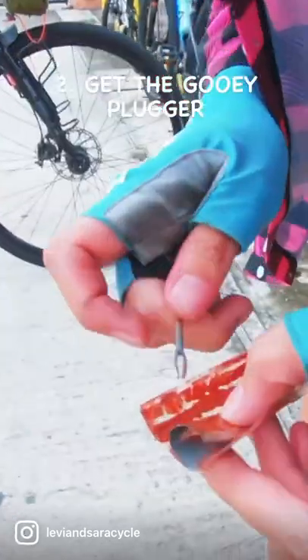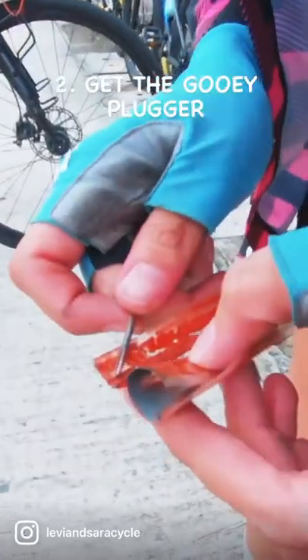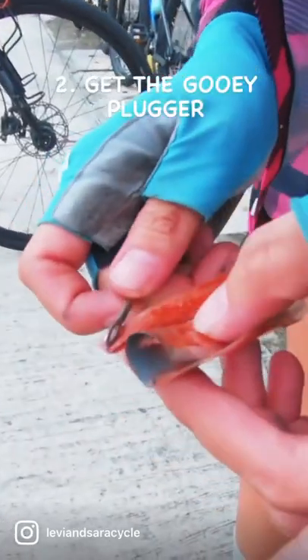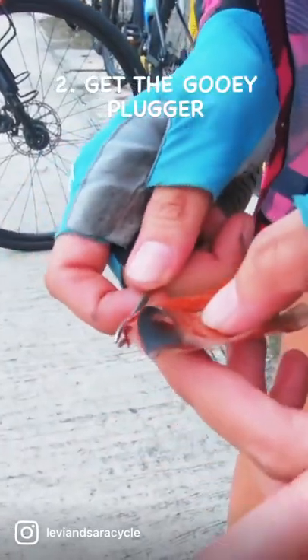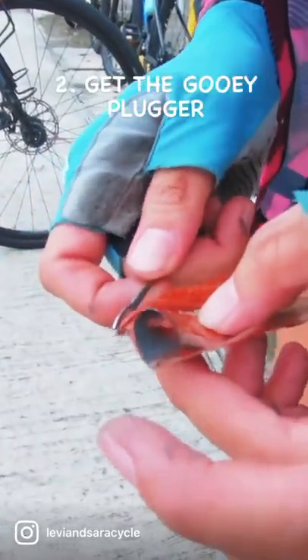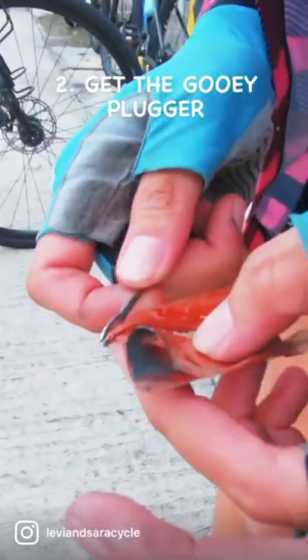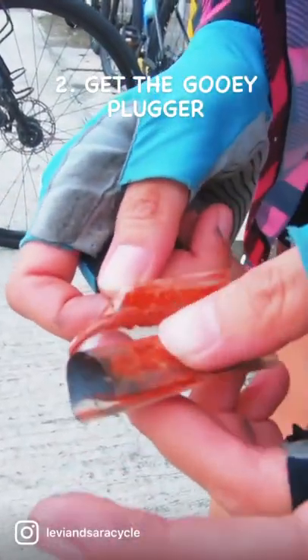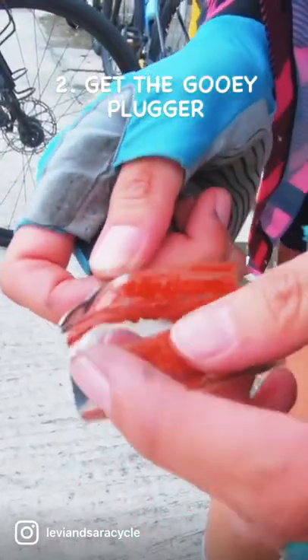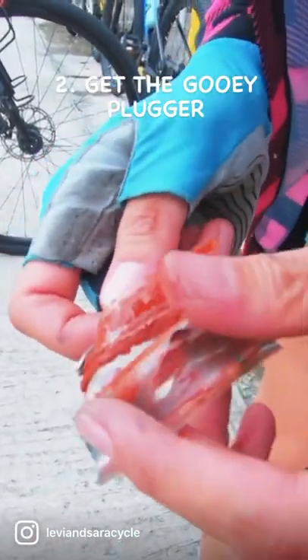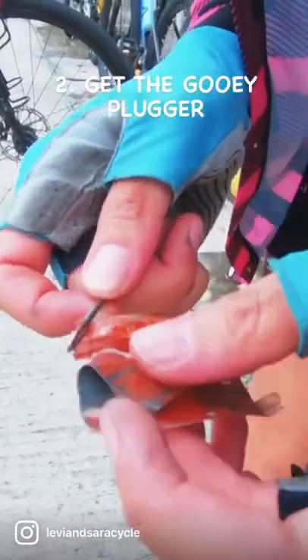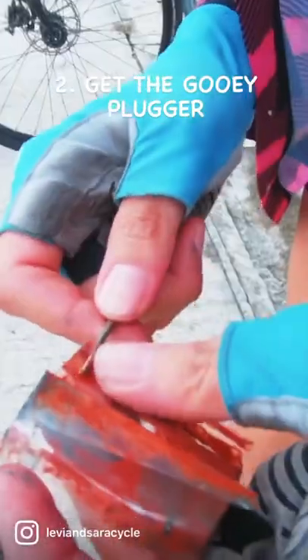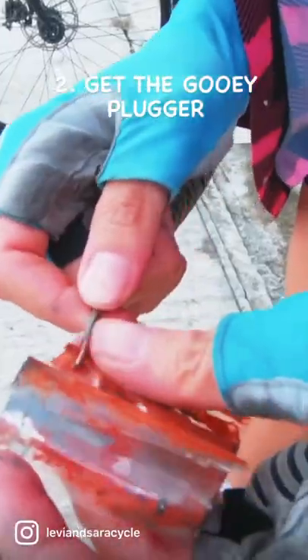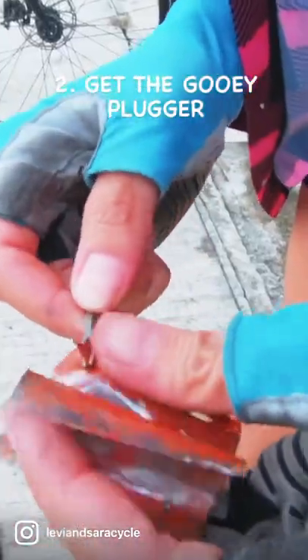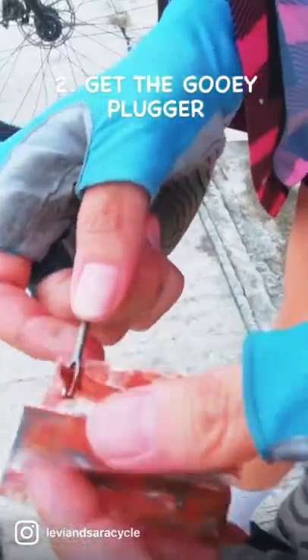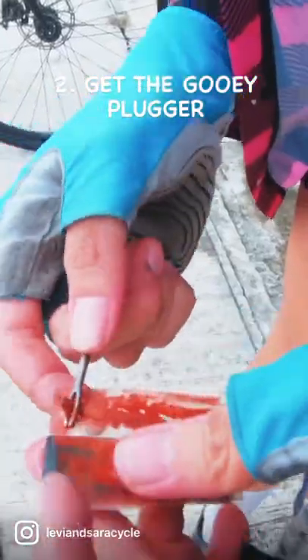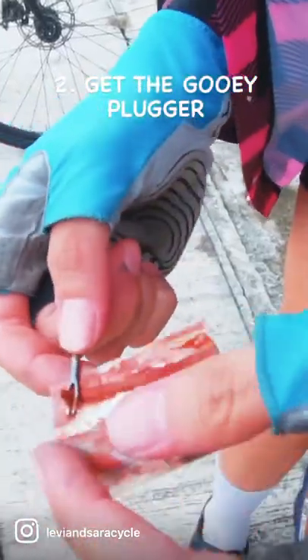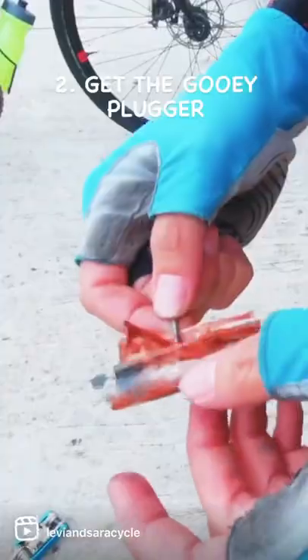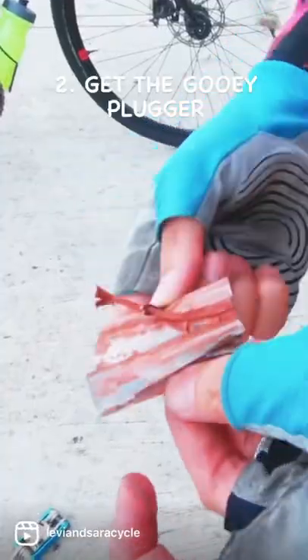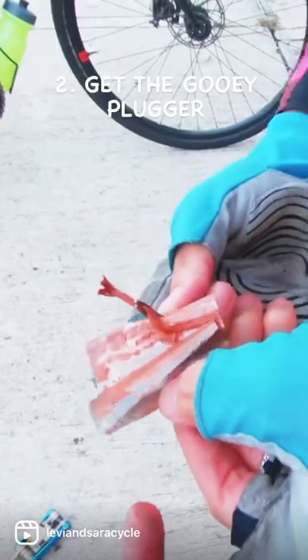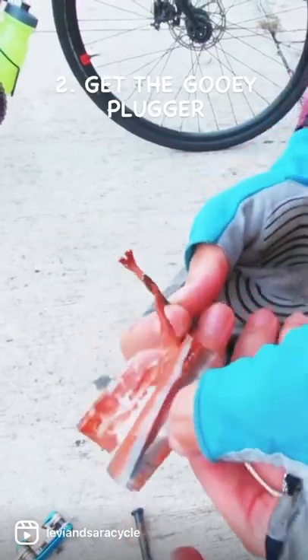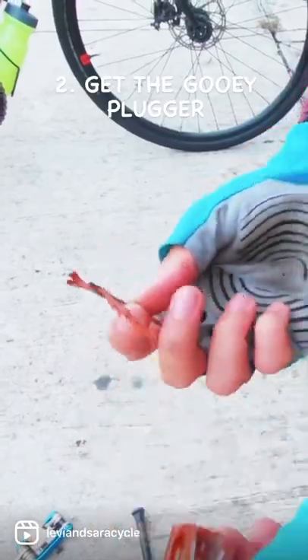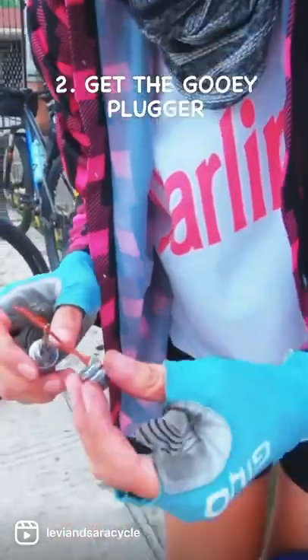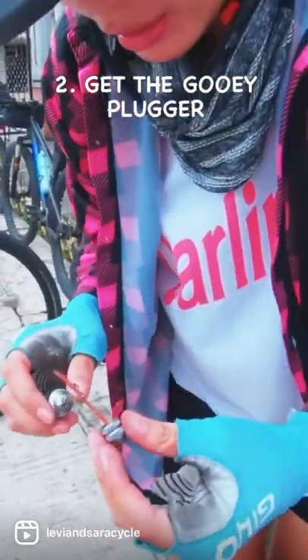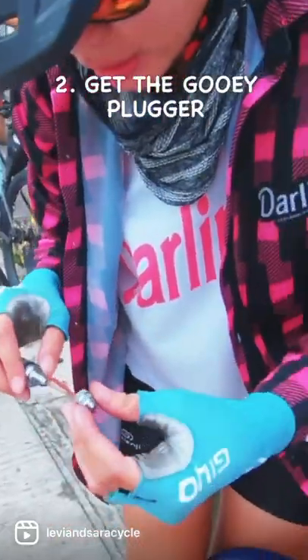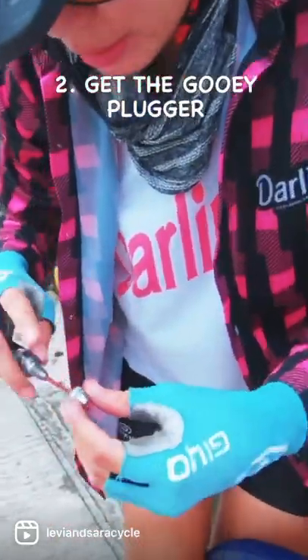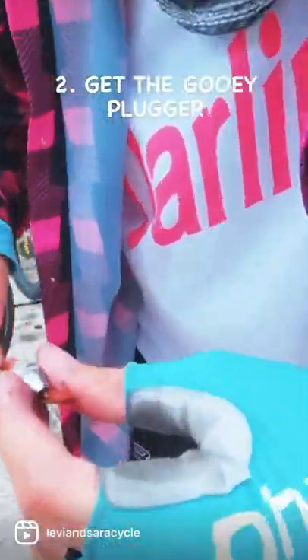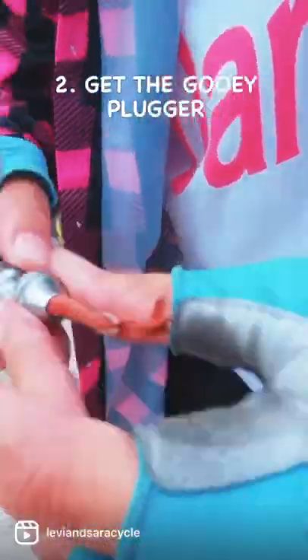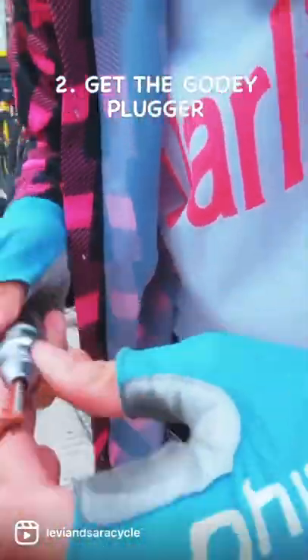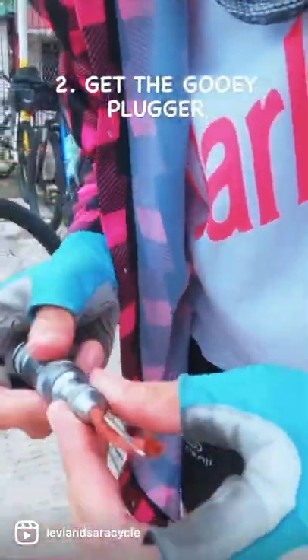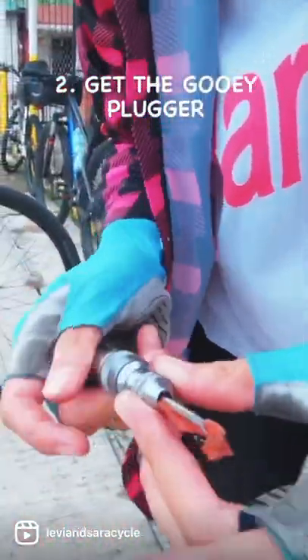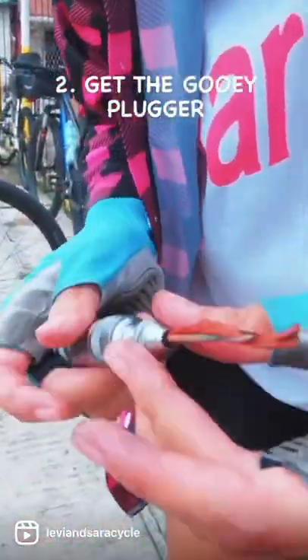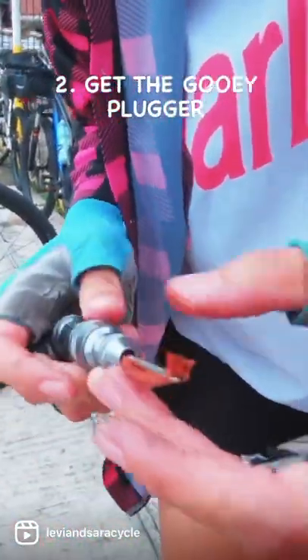Next, using the needle threader end of the tire plugger, get the actual plugger. It is a short strip of leather covered with a gooey, un-vulcanized rubber compound.